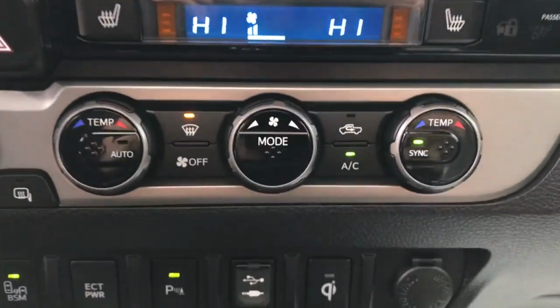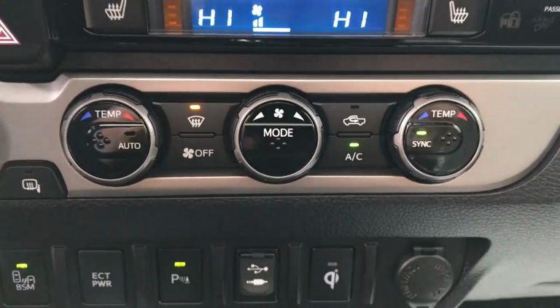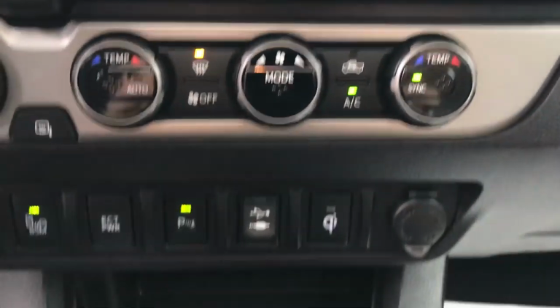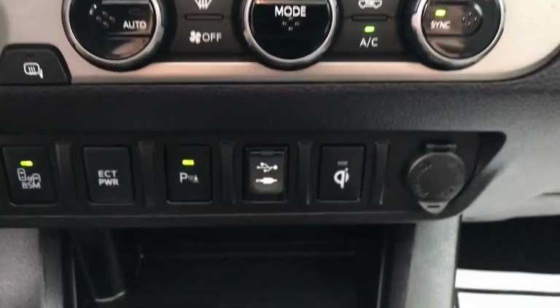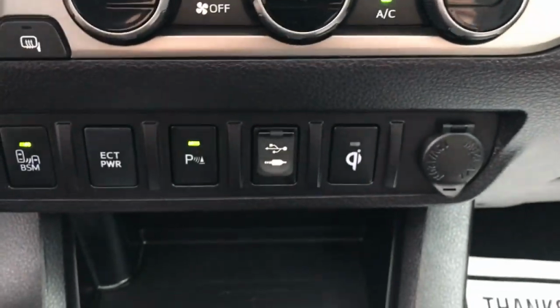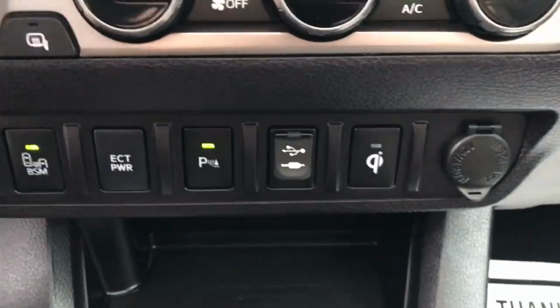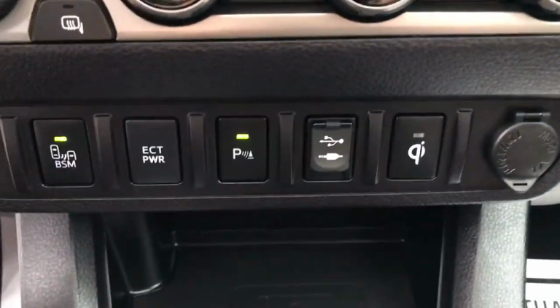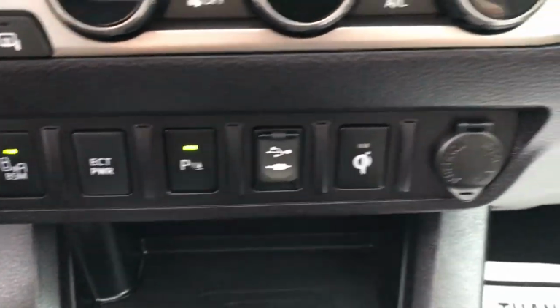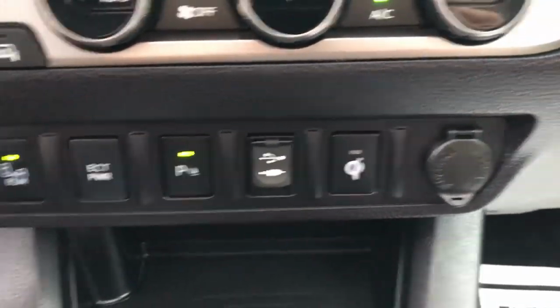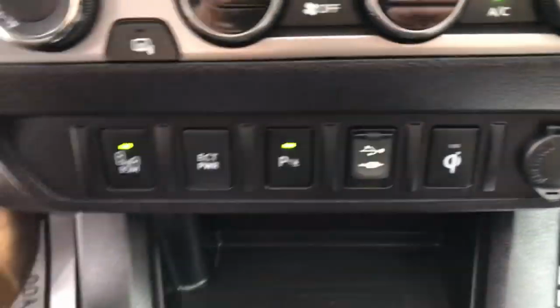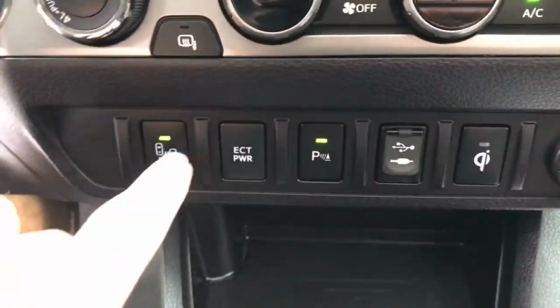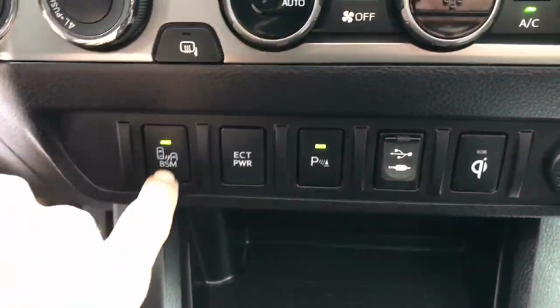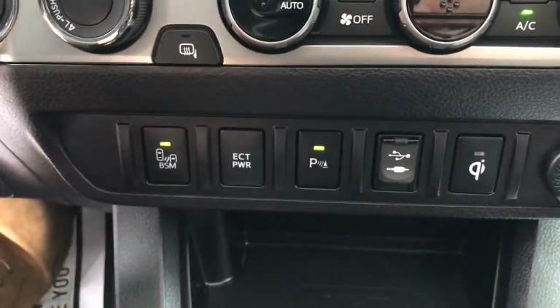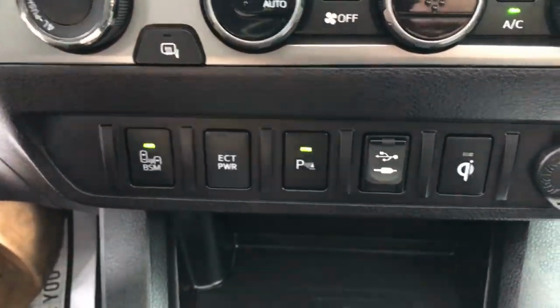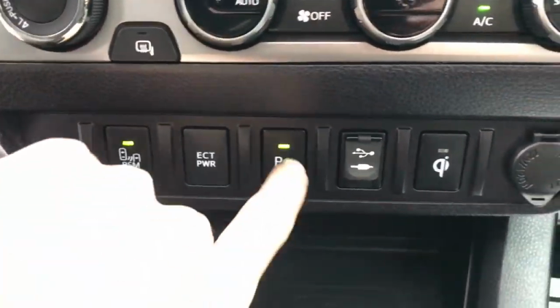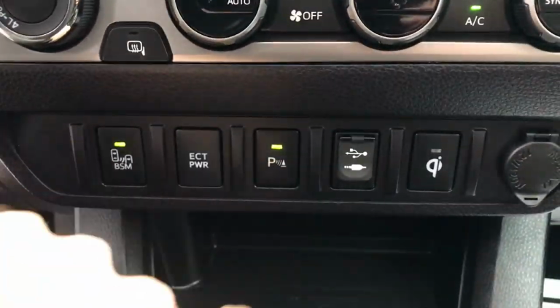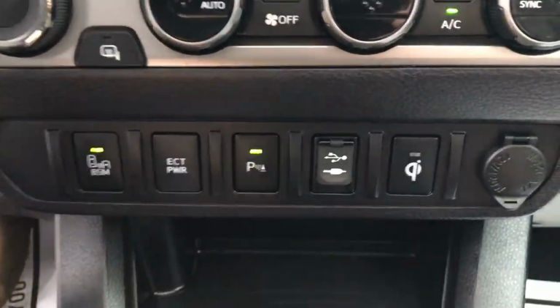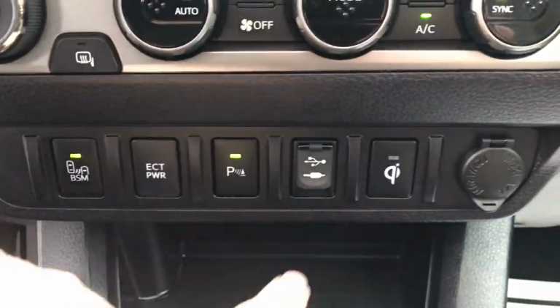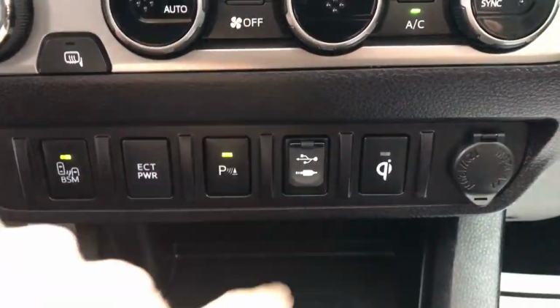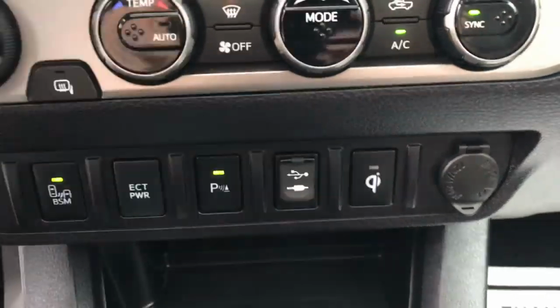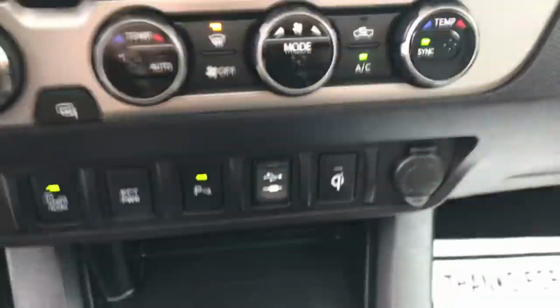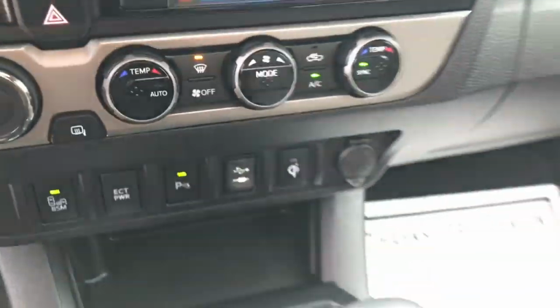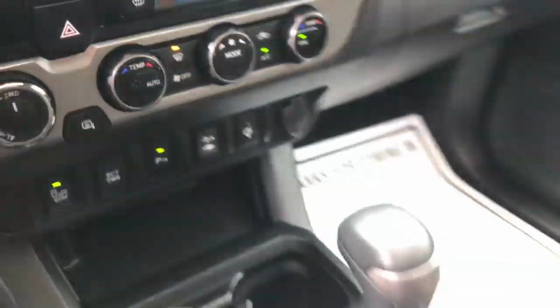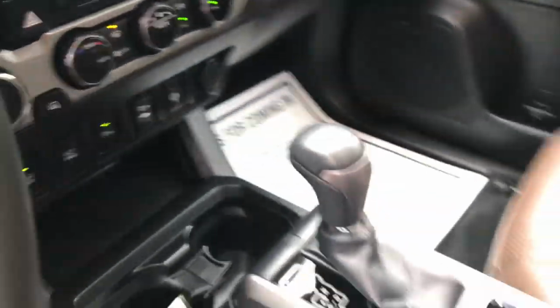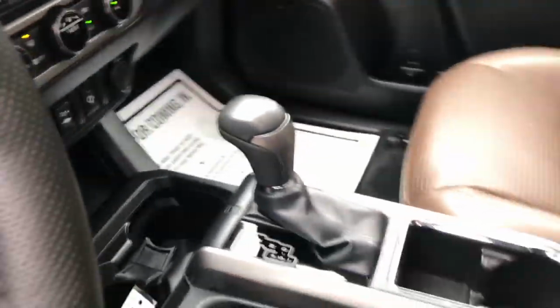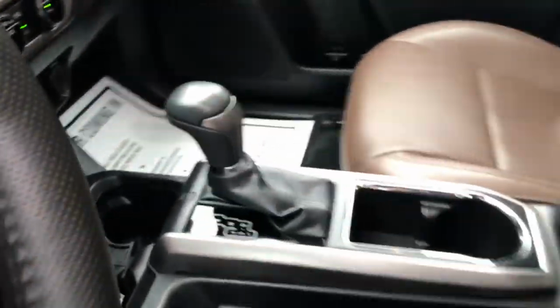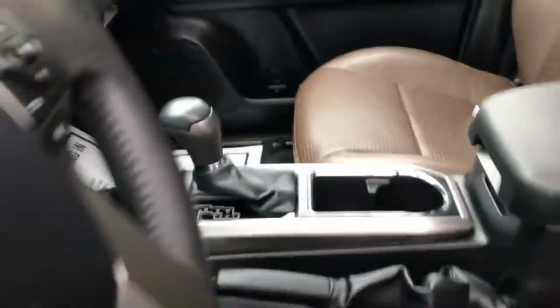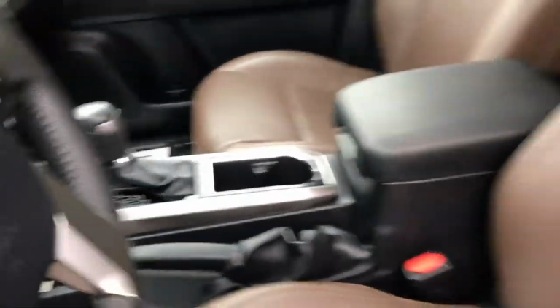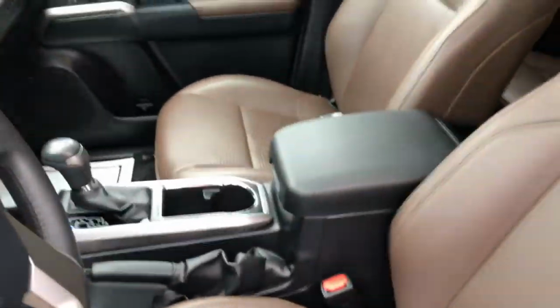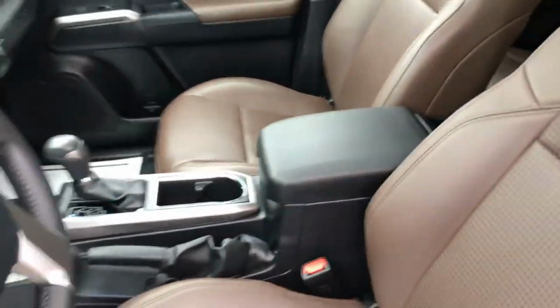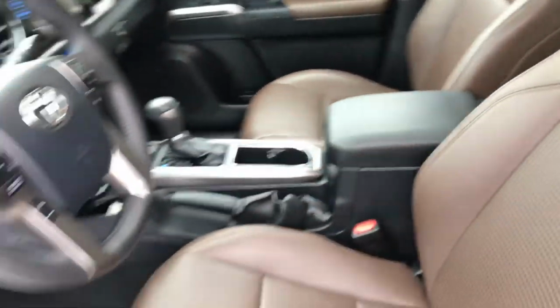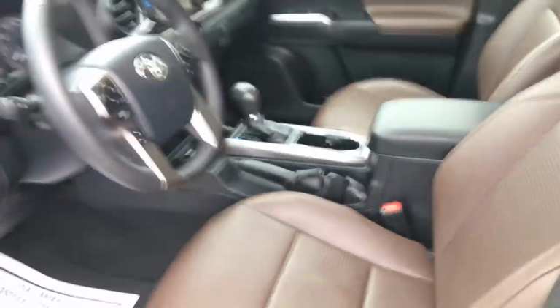Got your heated seats for the front seats. Got your climate control. Got your blind spot monitor. Got your parking sensors. A couple of USB plugs as well. Got your shifter there and center console.